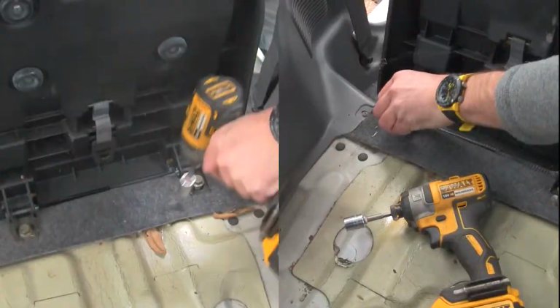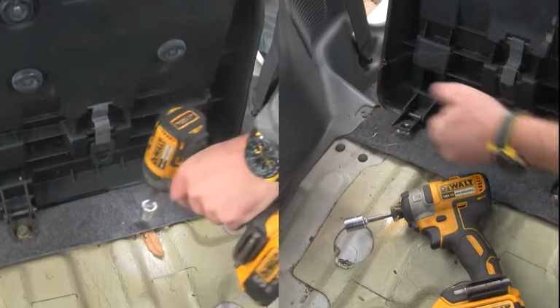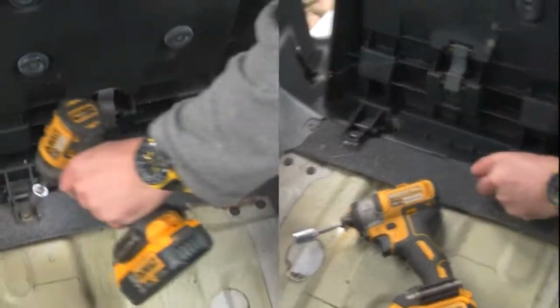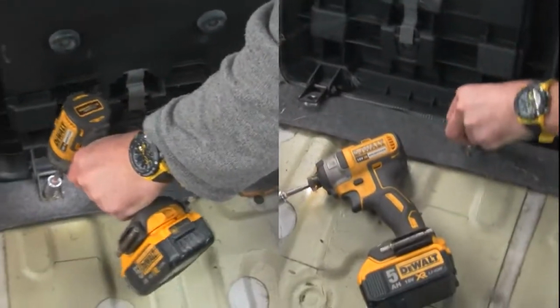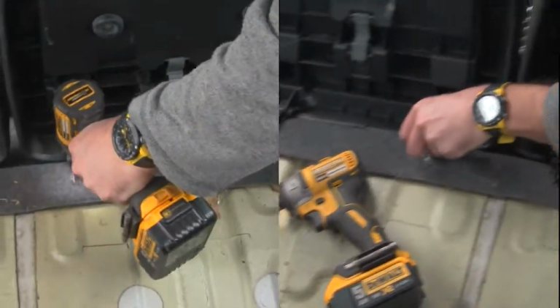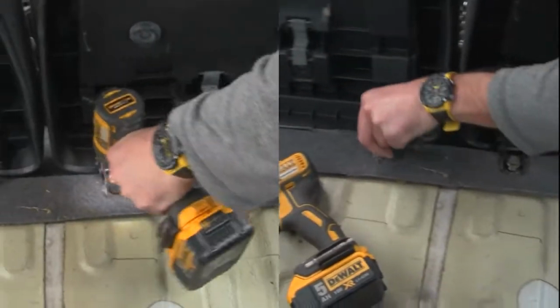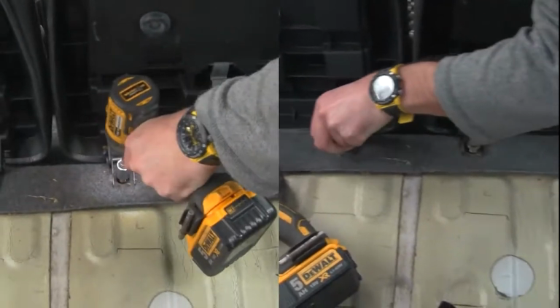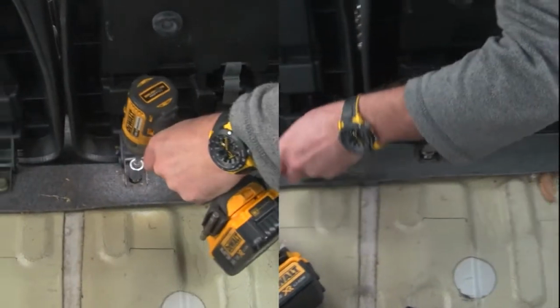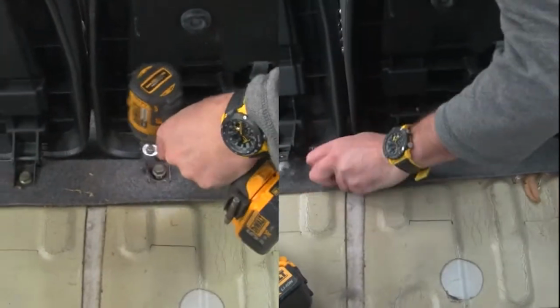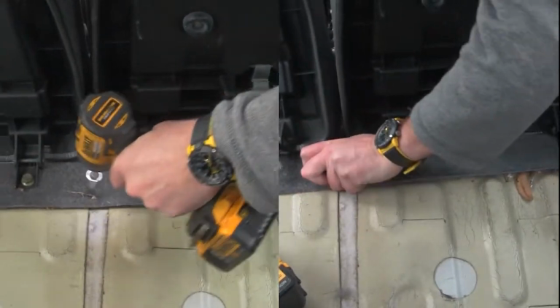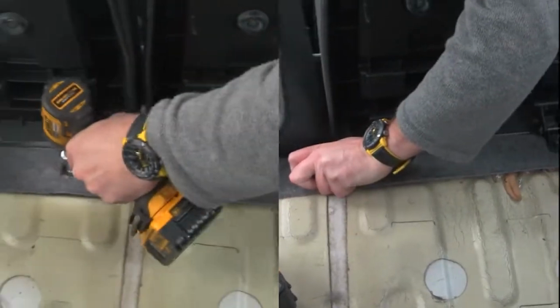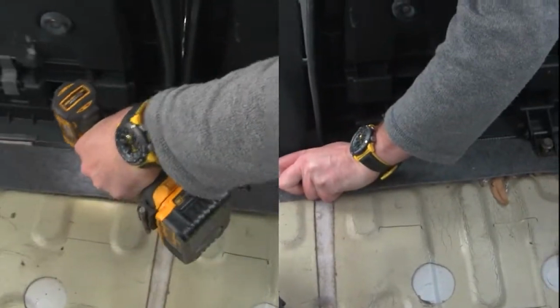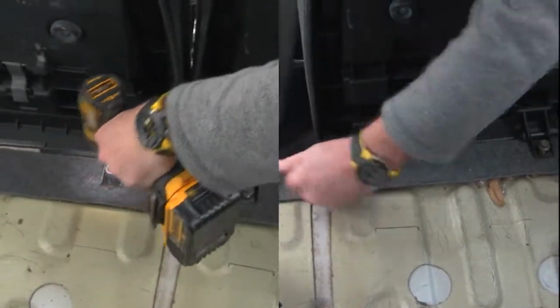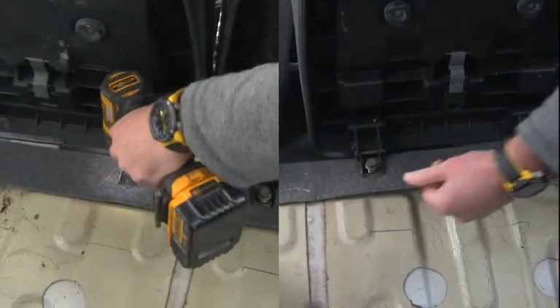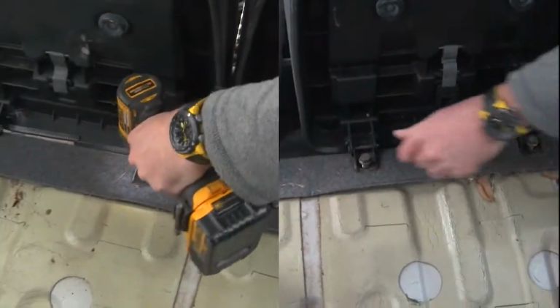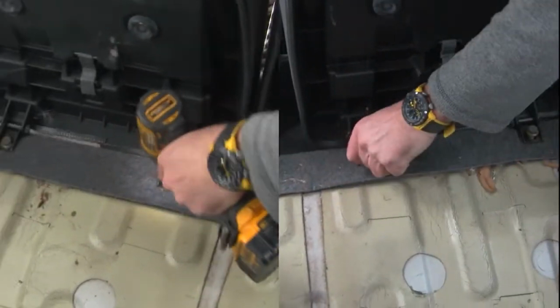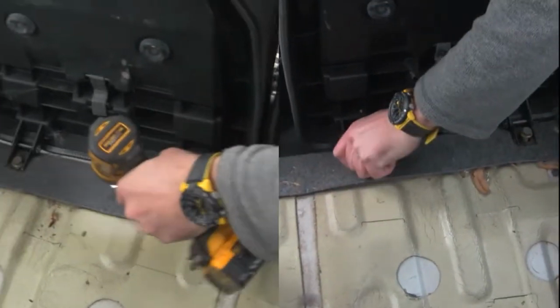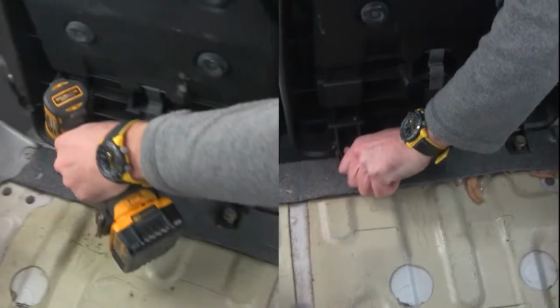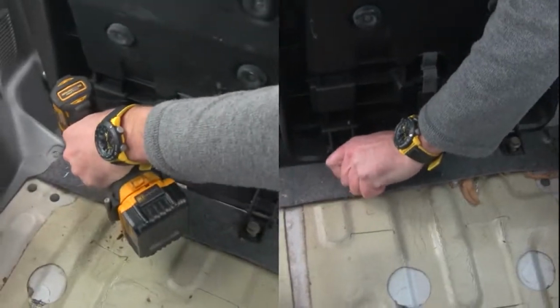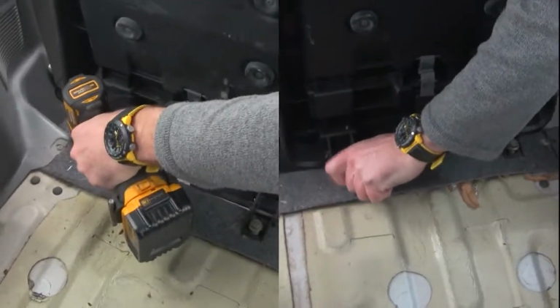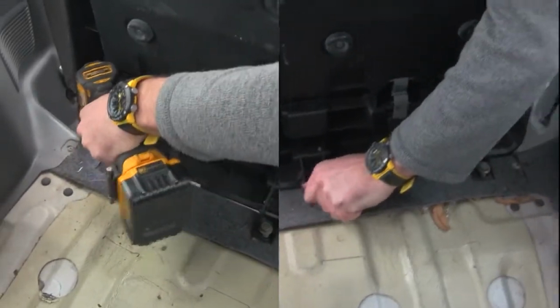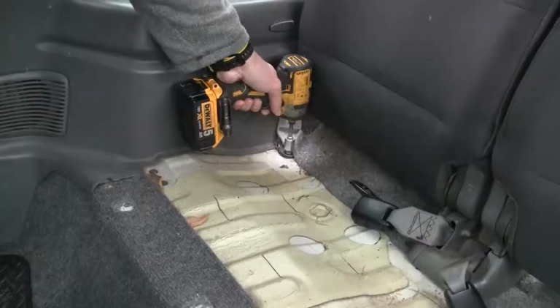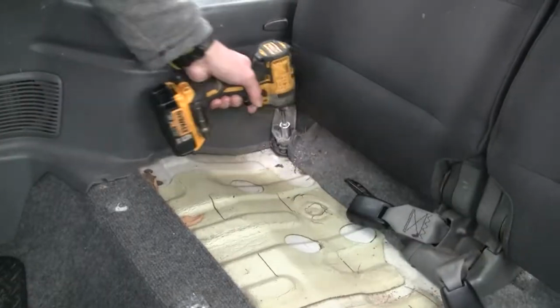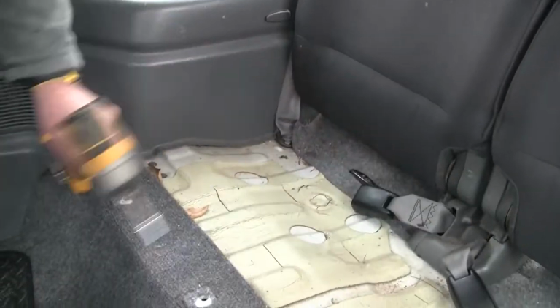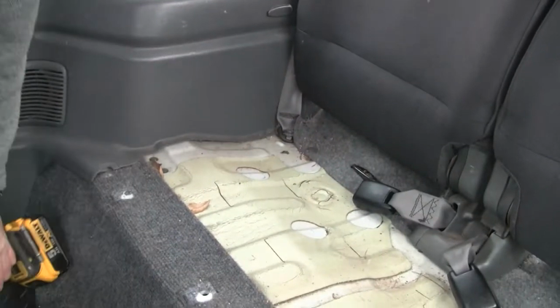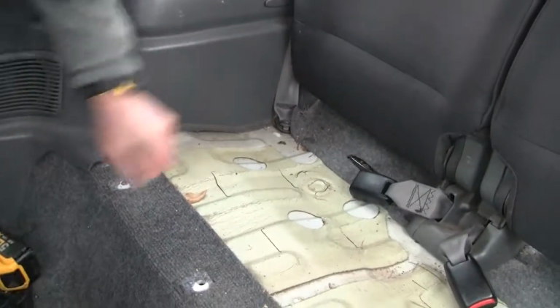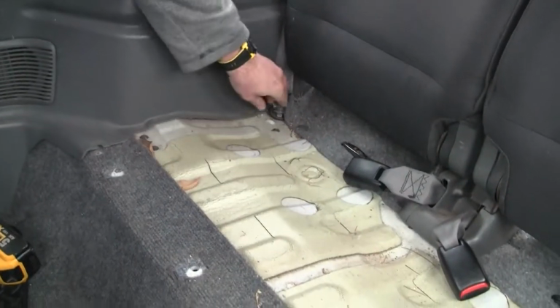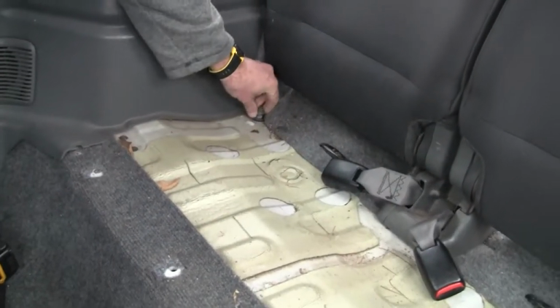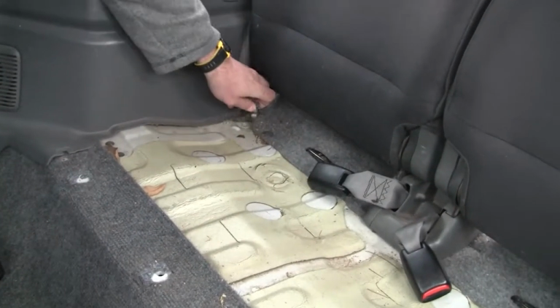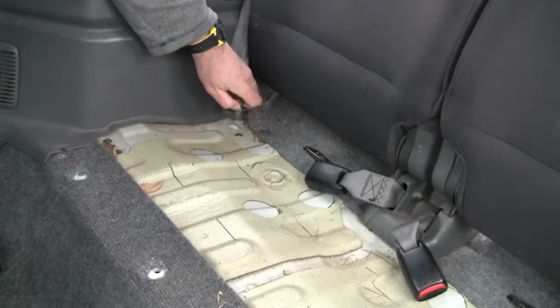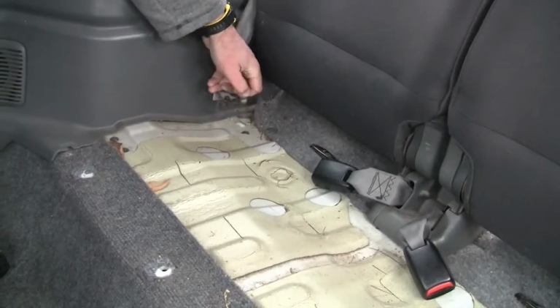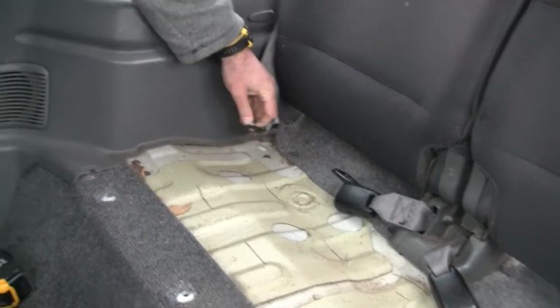We will start by folding the seats in the upward position and then removing the four bolts securing the bases. We then move on to the two bolts that secure the seat belts to the floor.